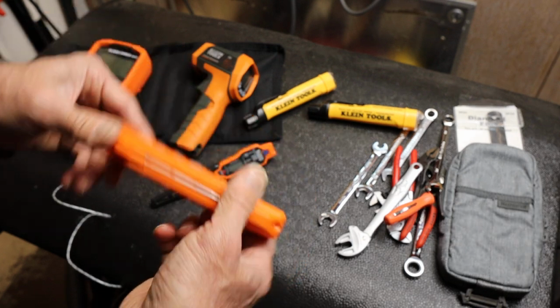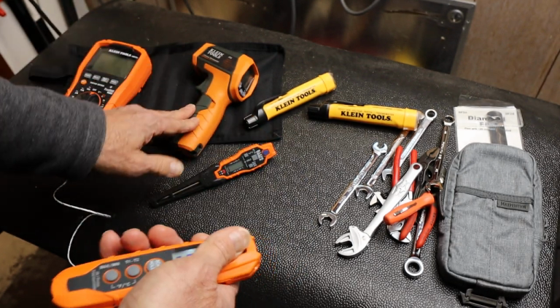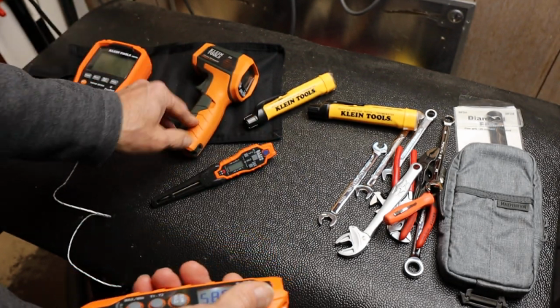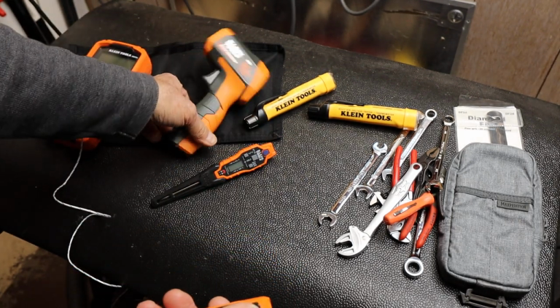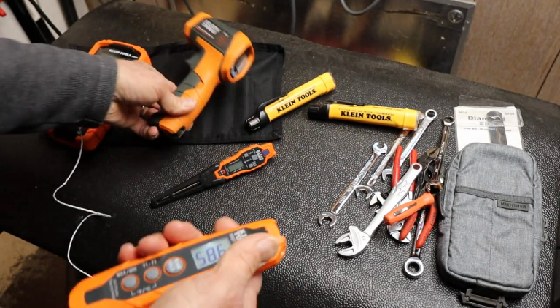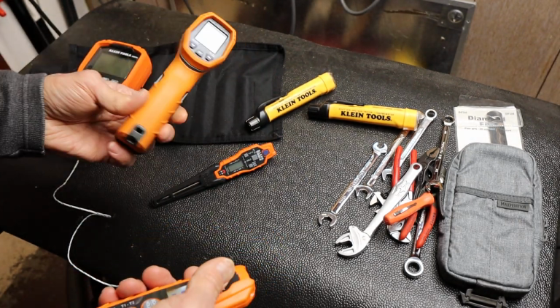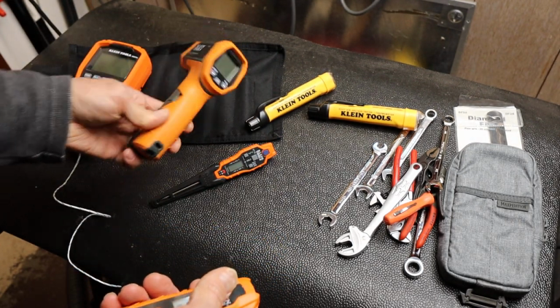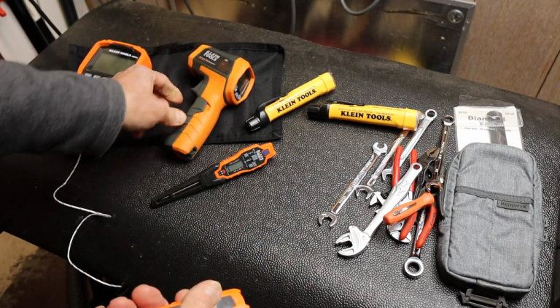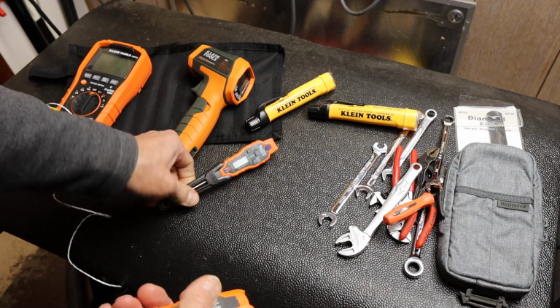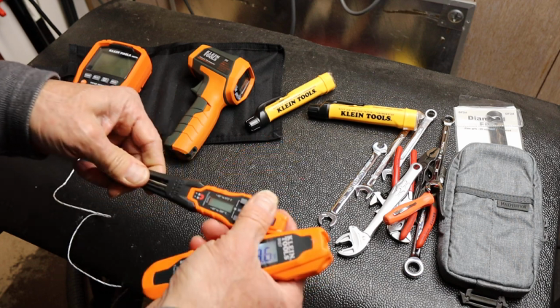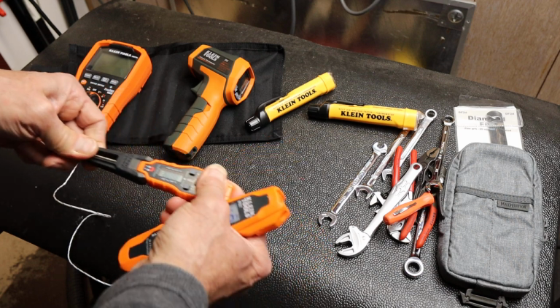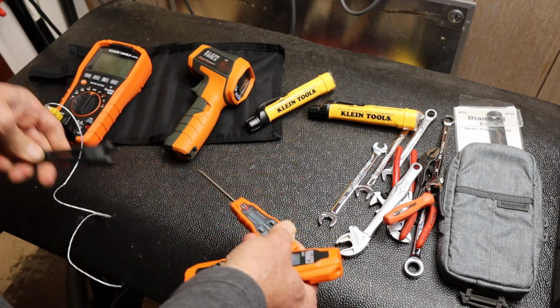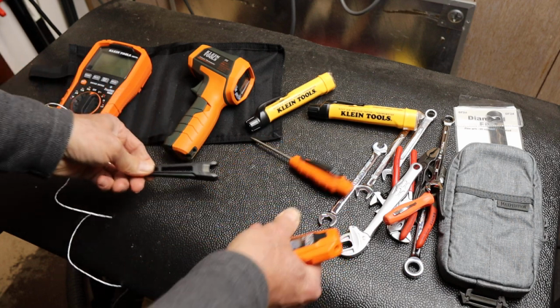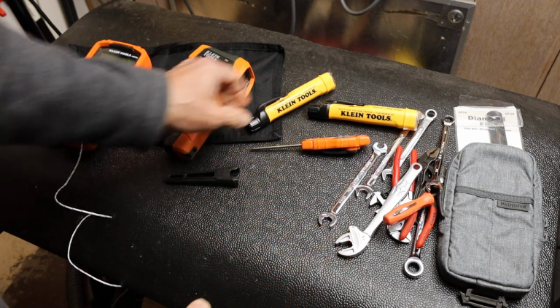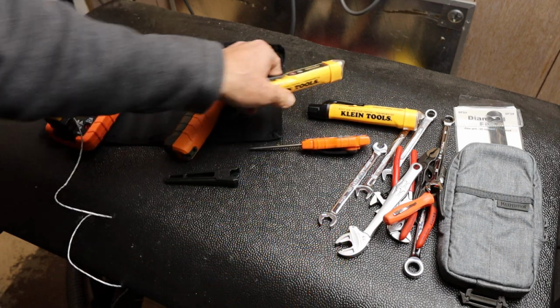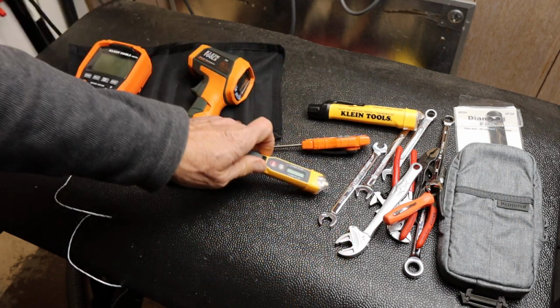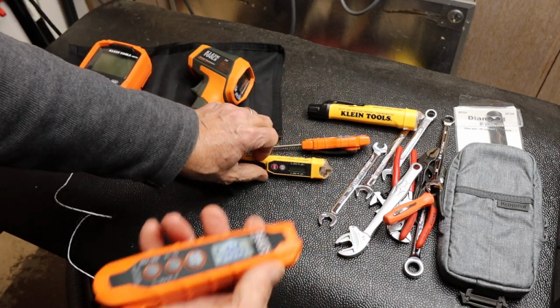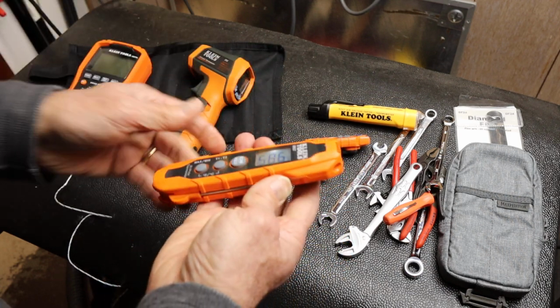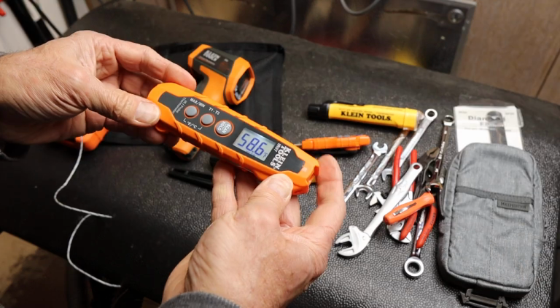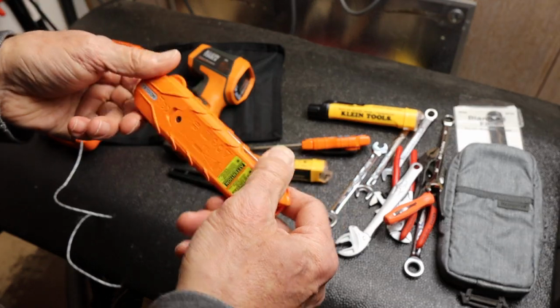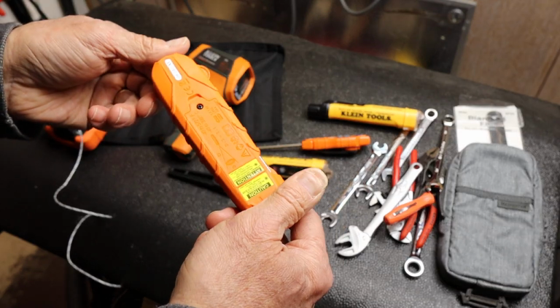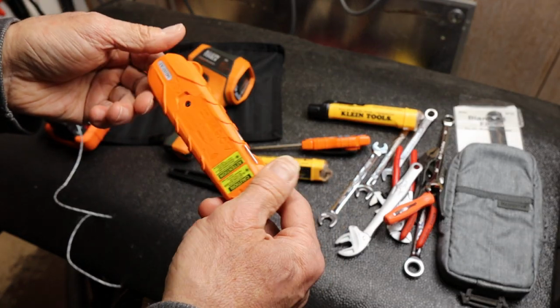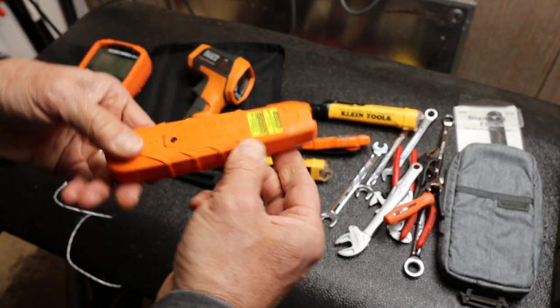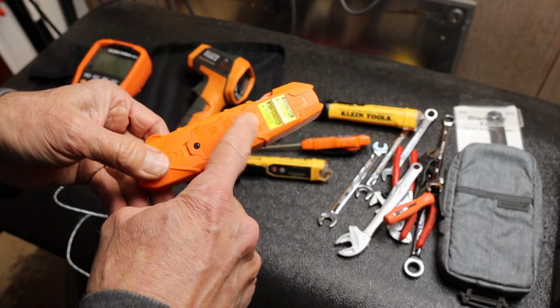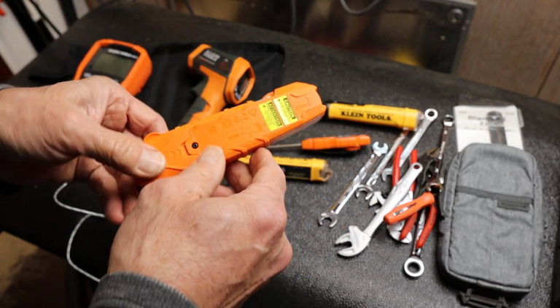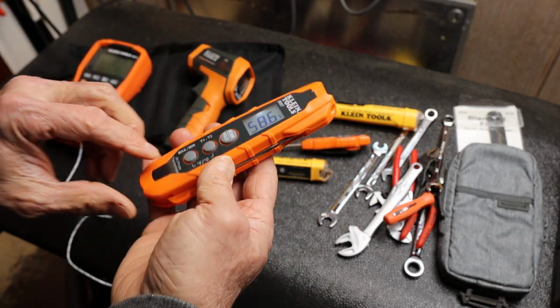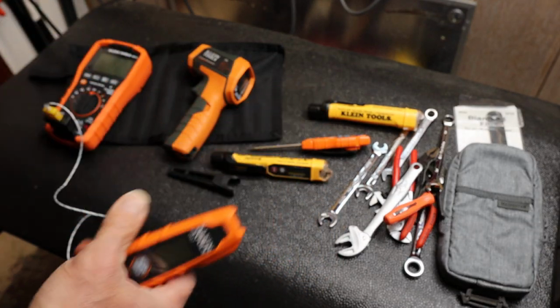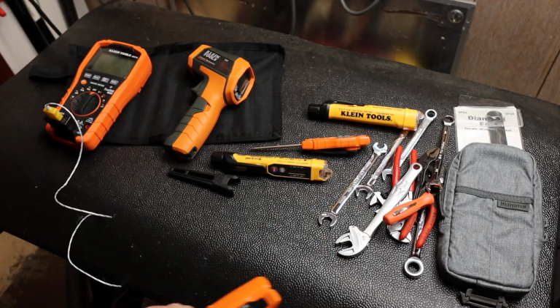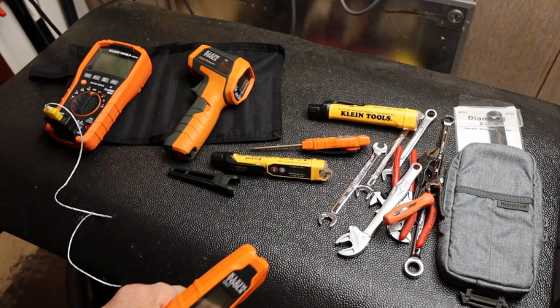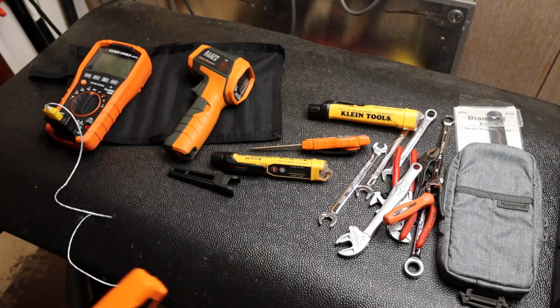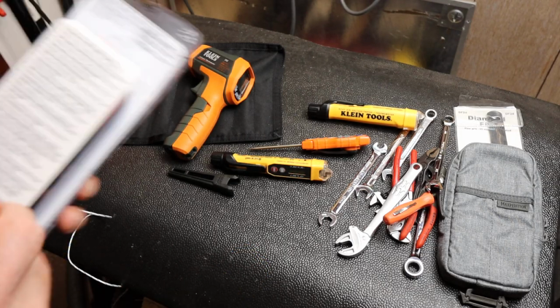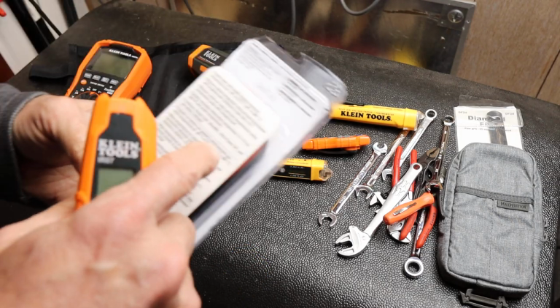Now I've got a bunch of different Klein and other temperature probes, so why would I need this one? This is about 50 bucks and it runs on two AA batteries. Let me go over the range of the specs.